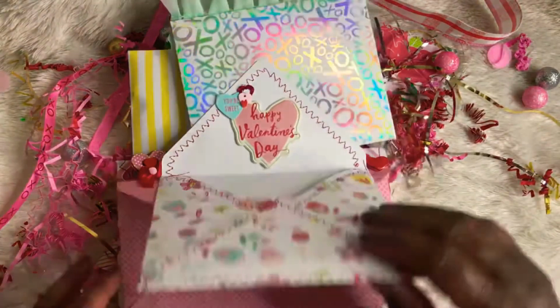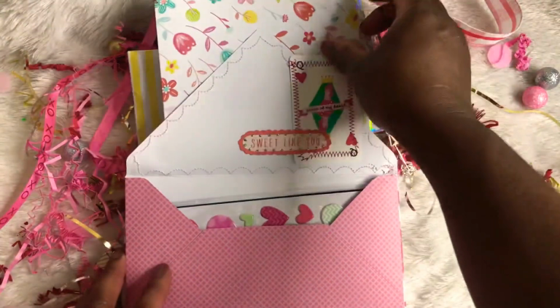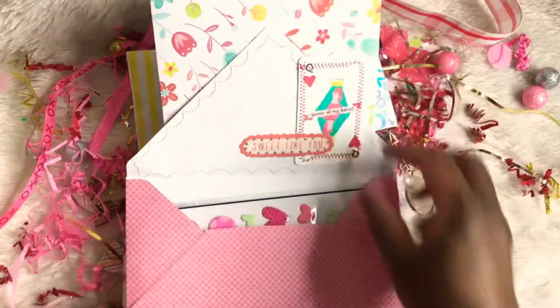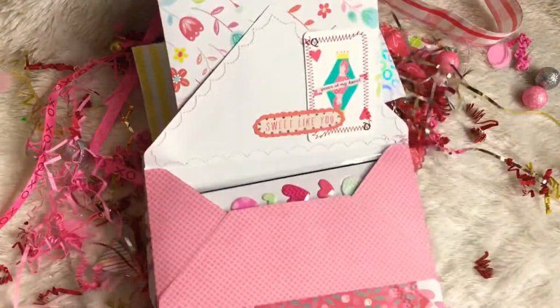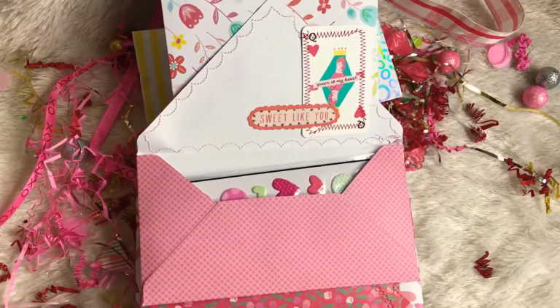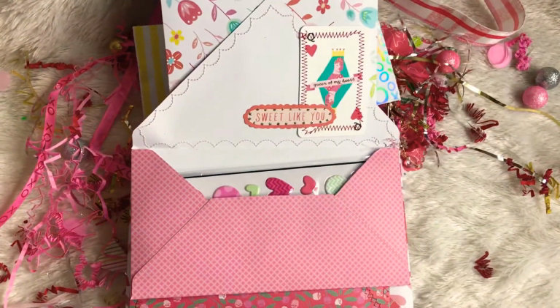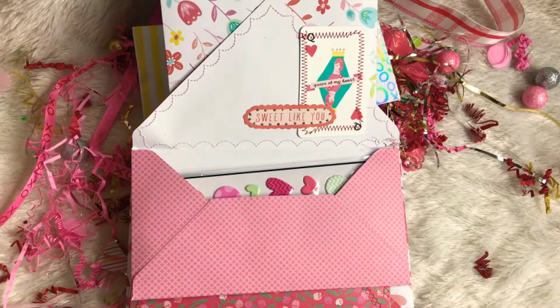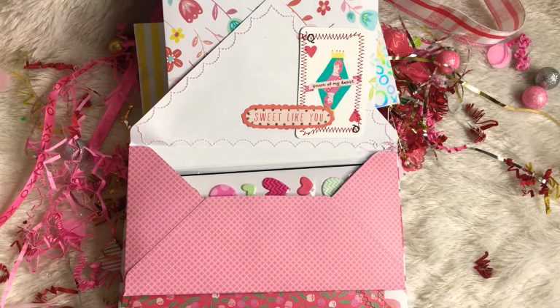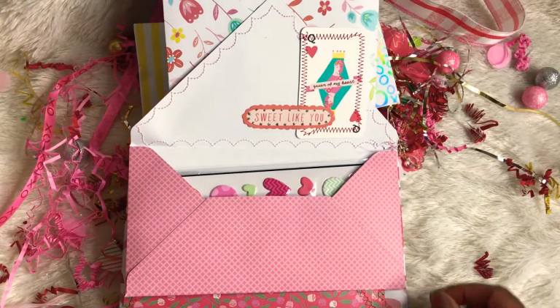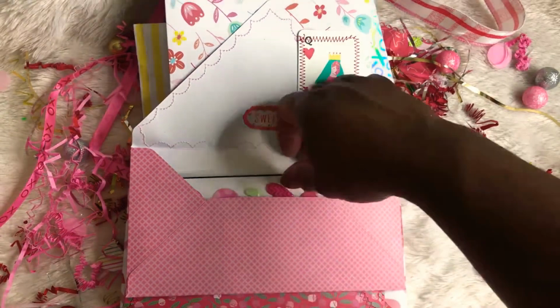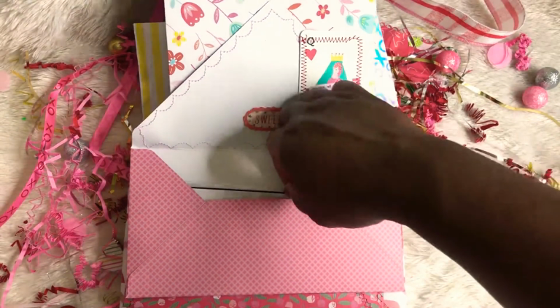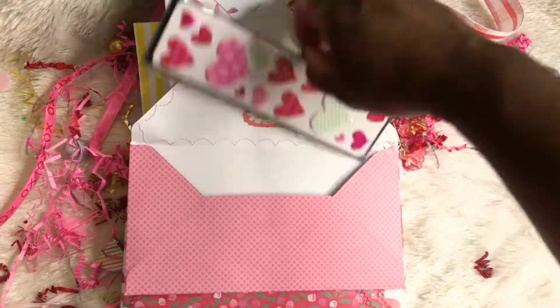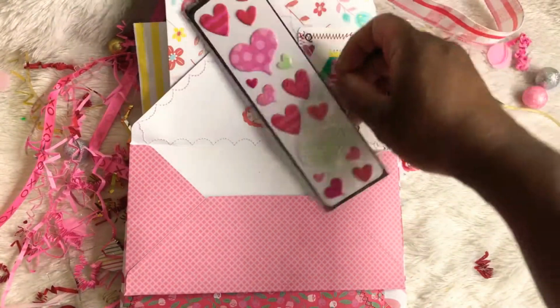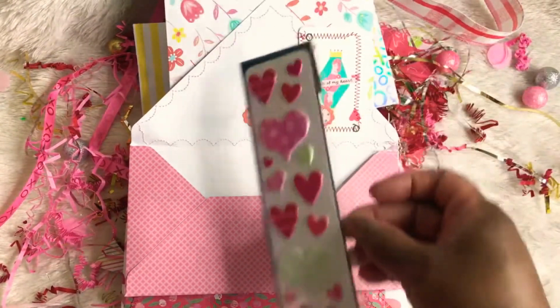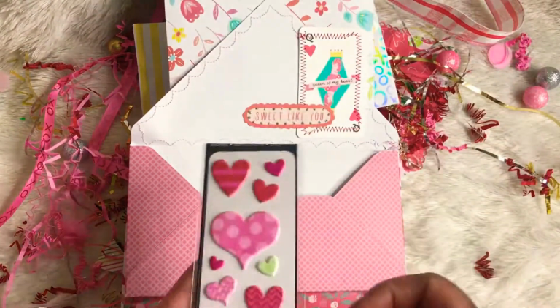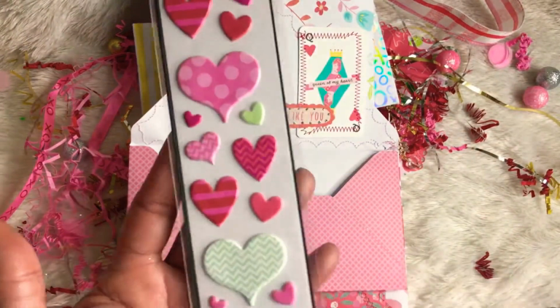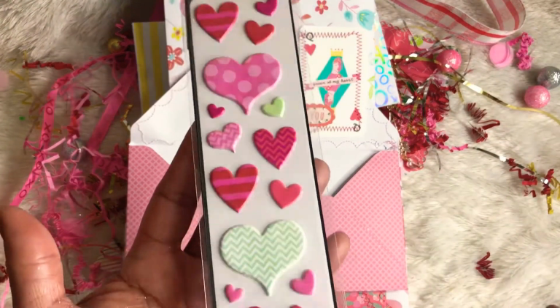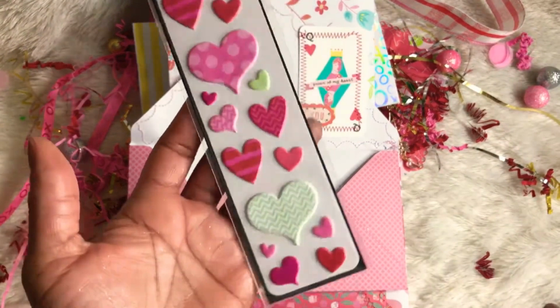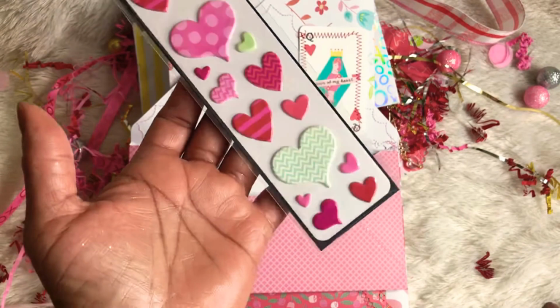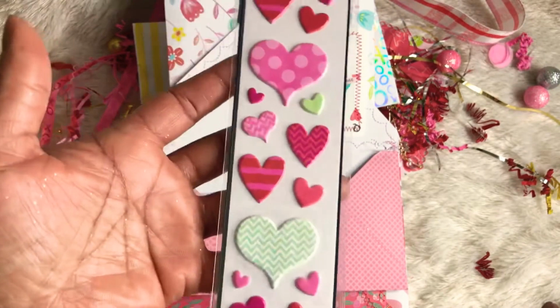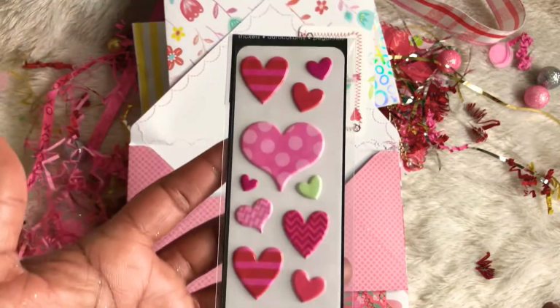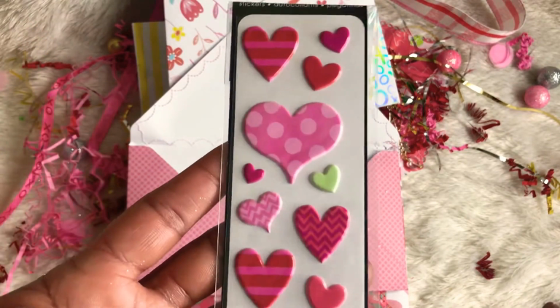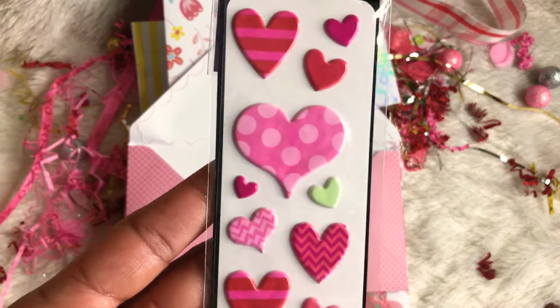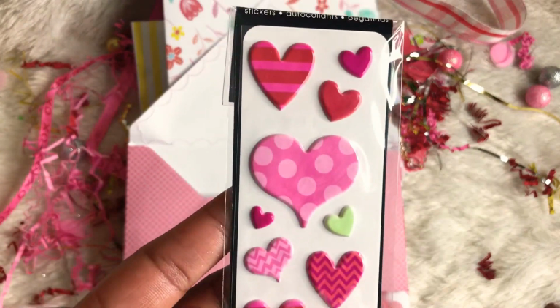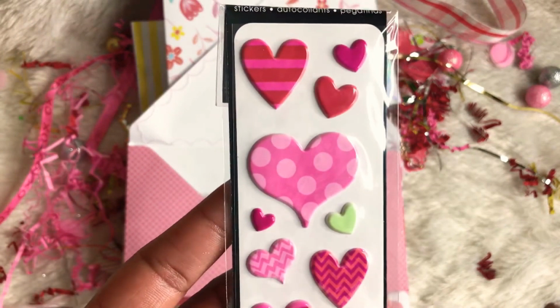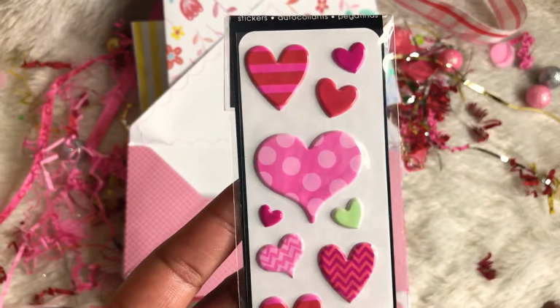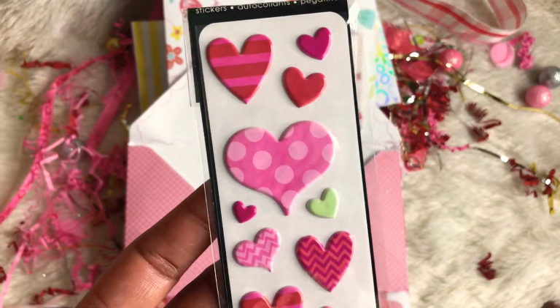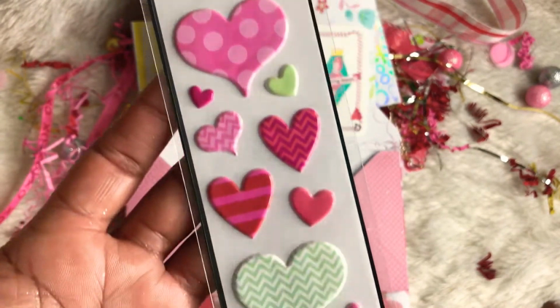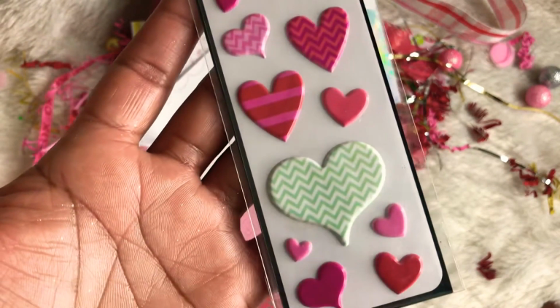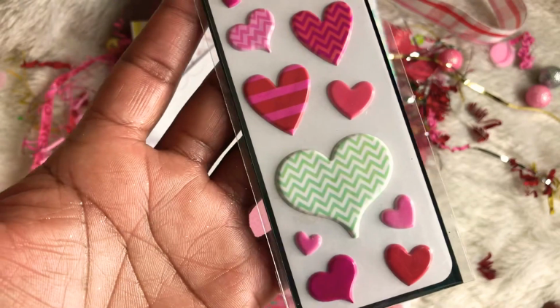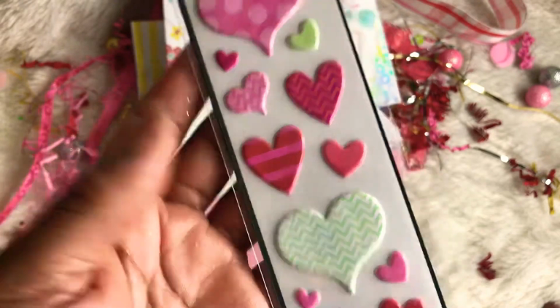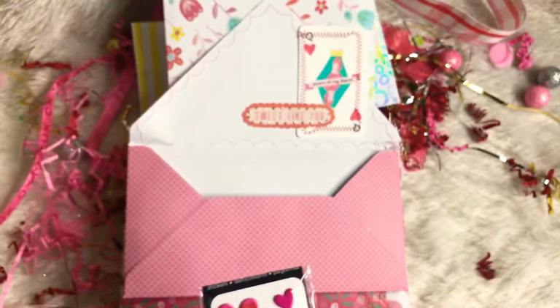And here we go with the next envelope. We have more puffy stickers here — hearts. Look at that. Love it.